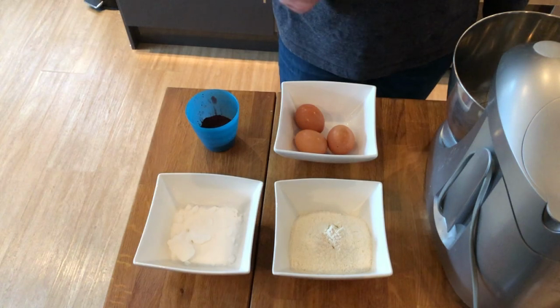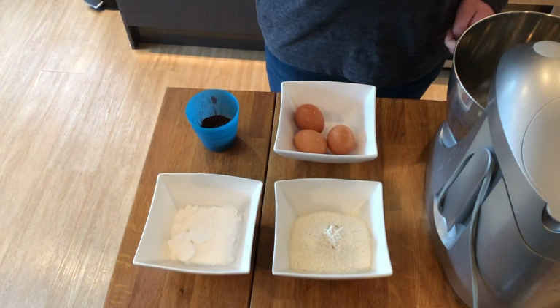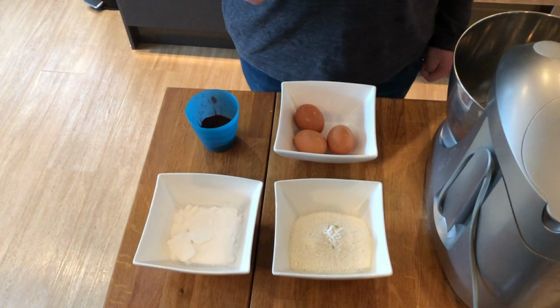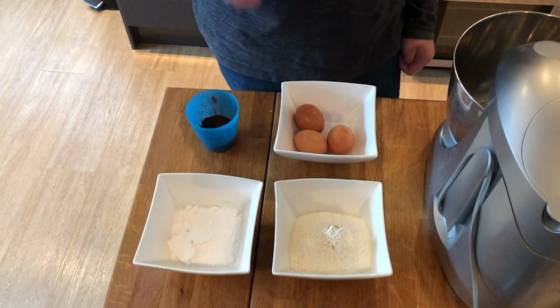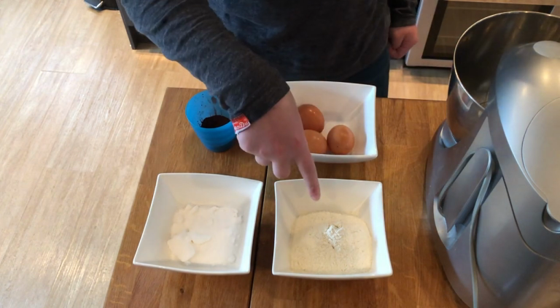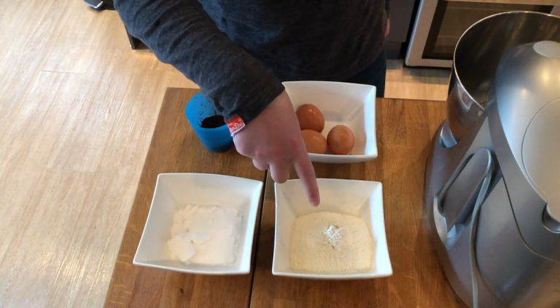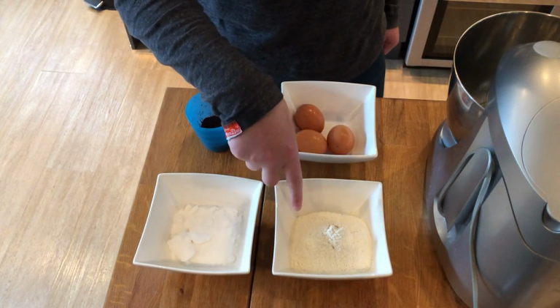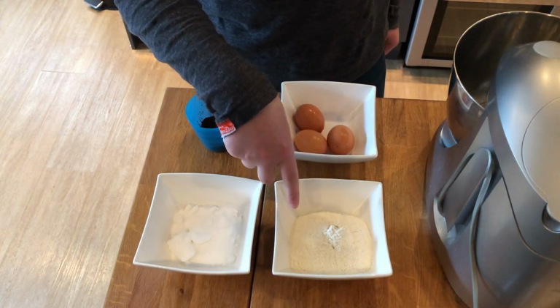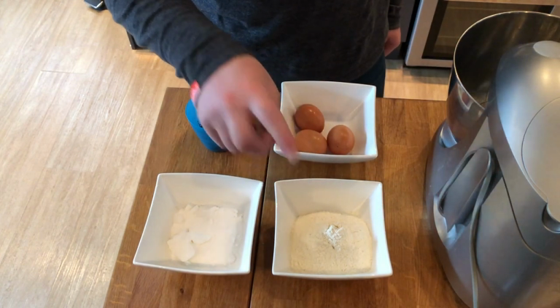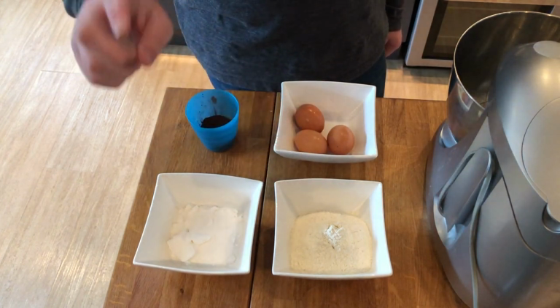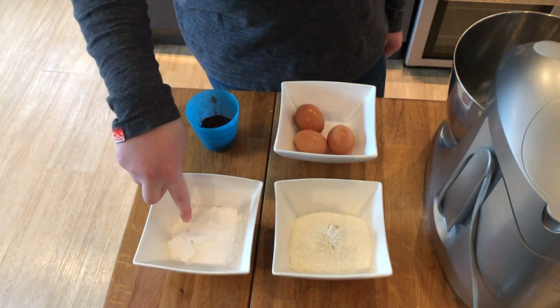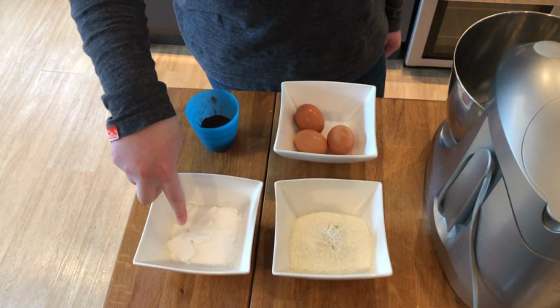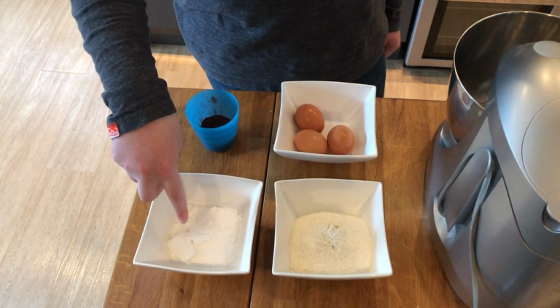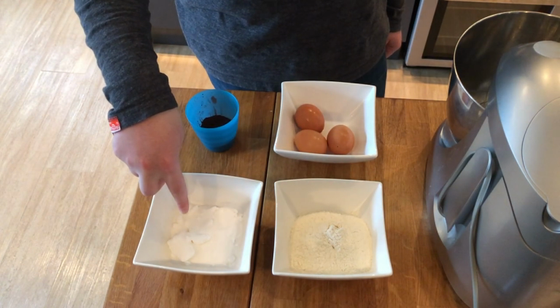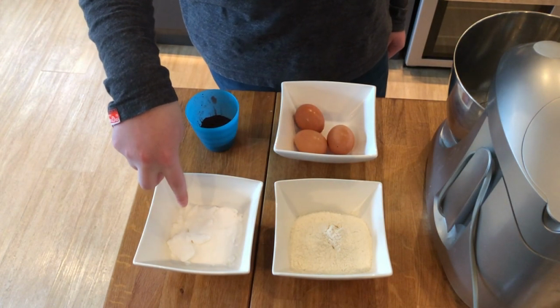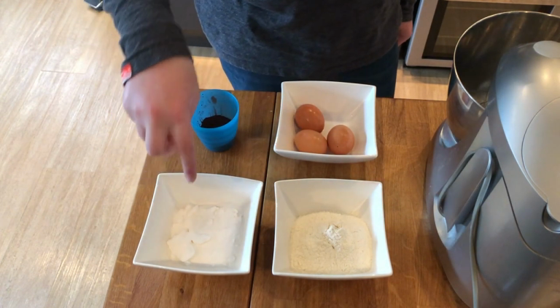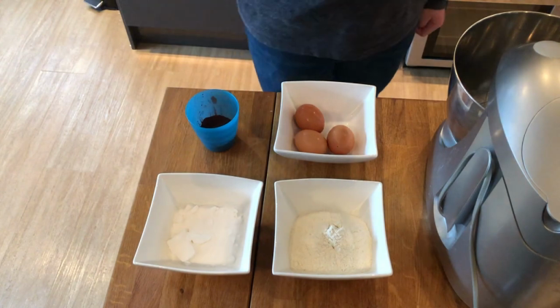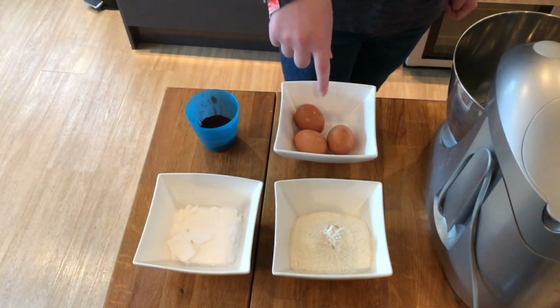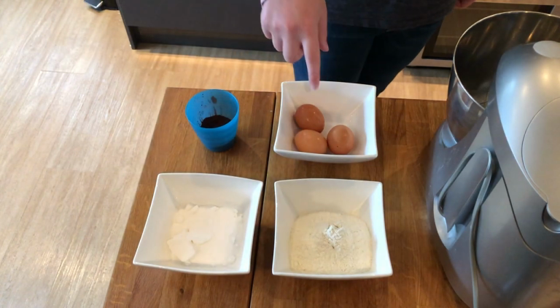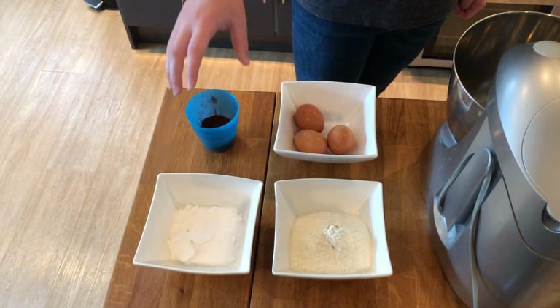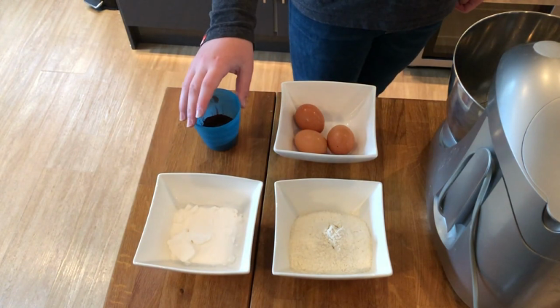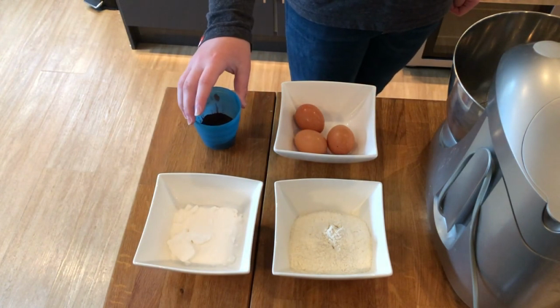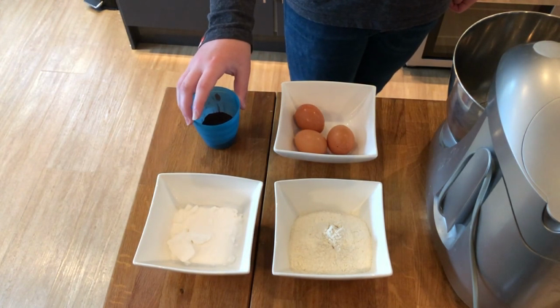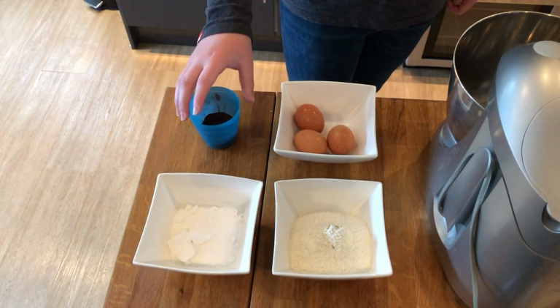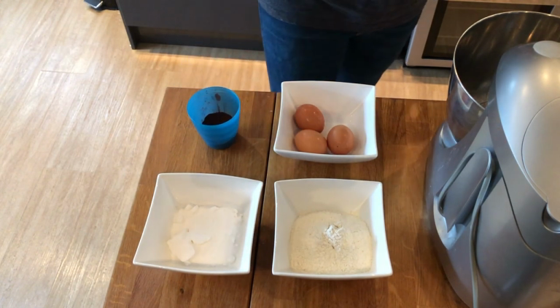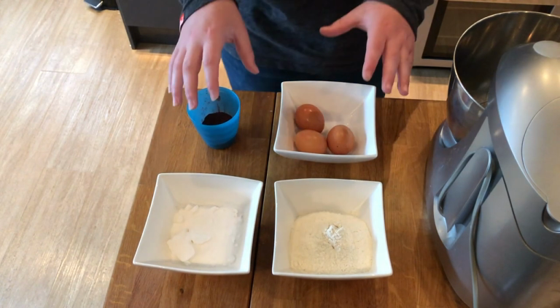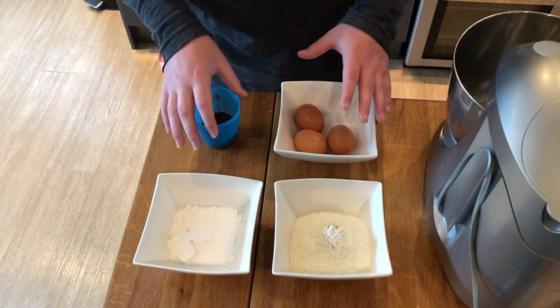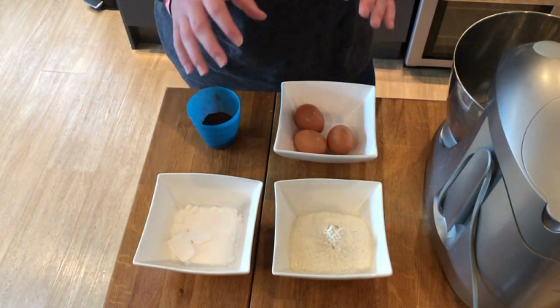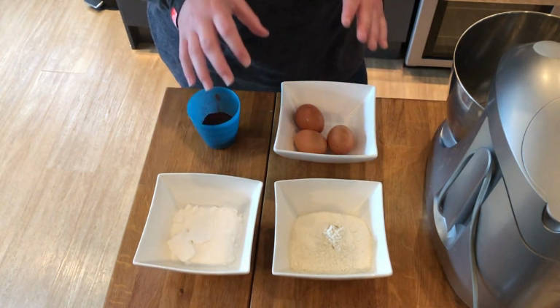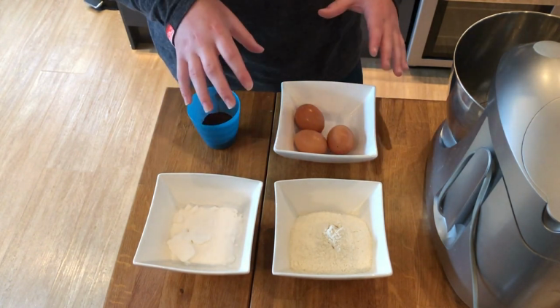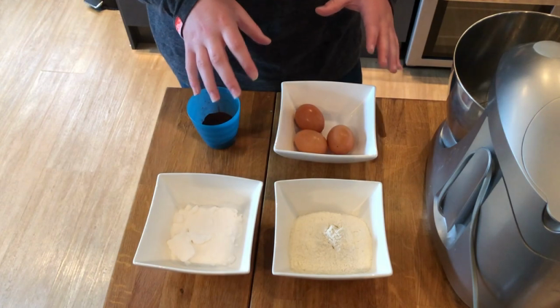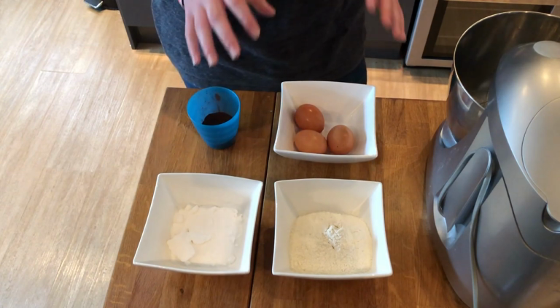To make this you'll need 125 grams of self-raising flour, 125 grams of caster sugar, 3 eggs, and 25 grams of cocoa powder. This is for the sponge — we'll get on to the buttercream filling later.